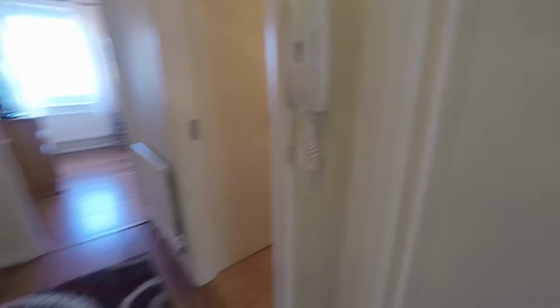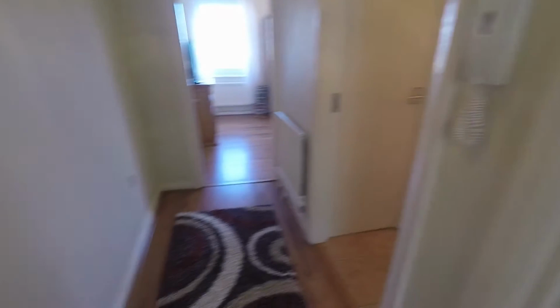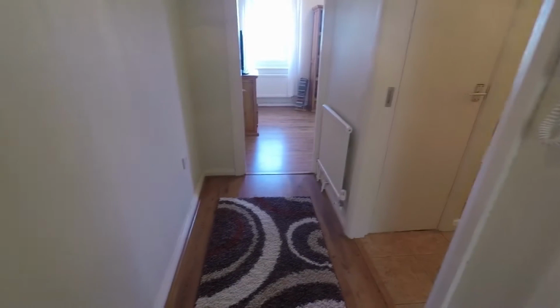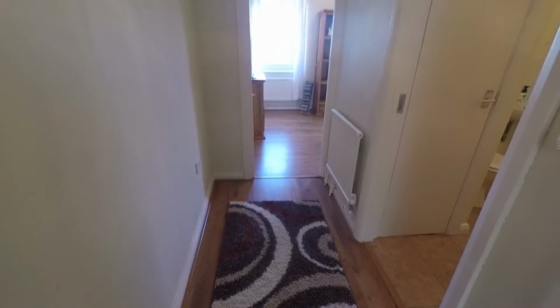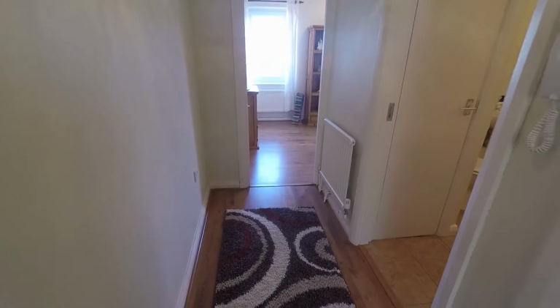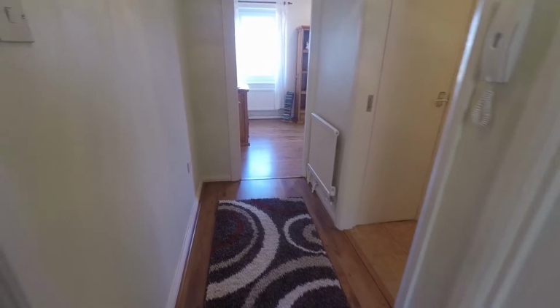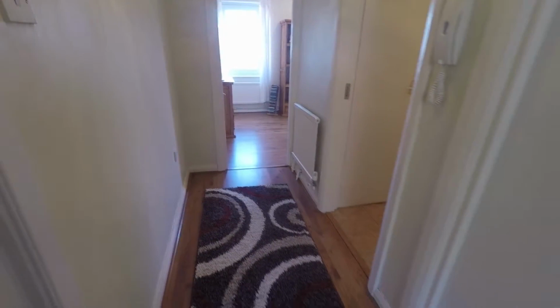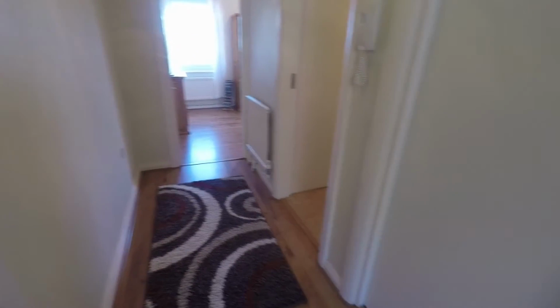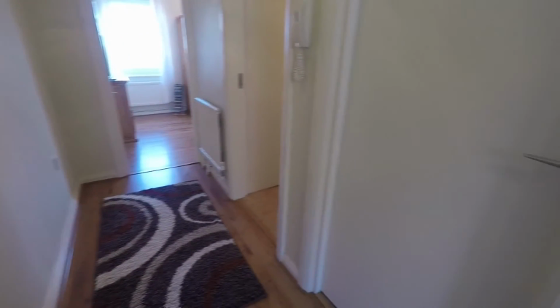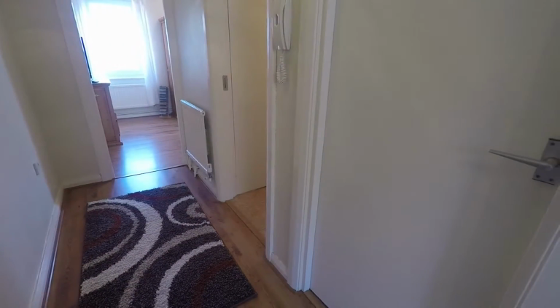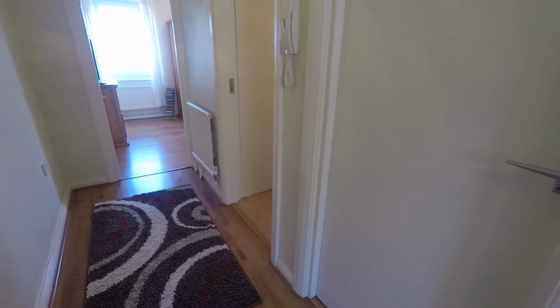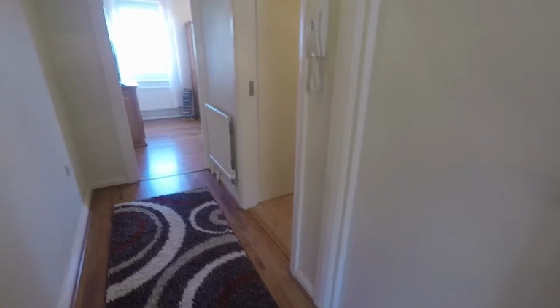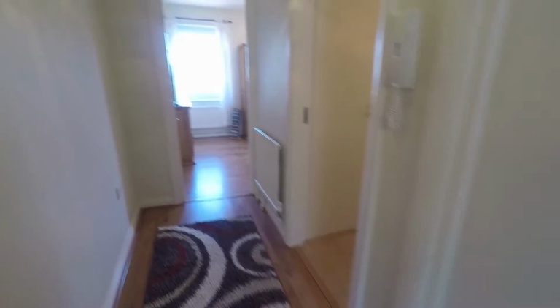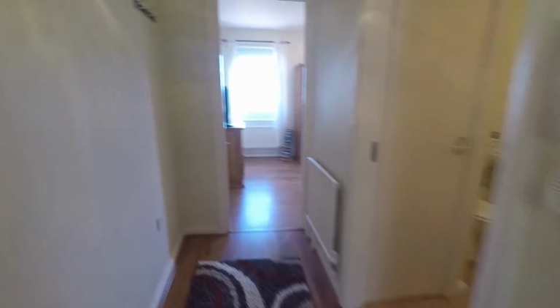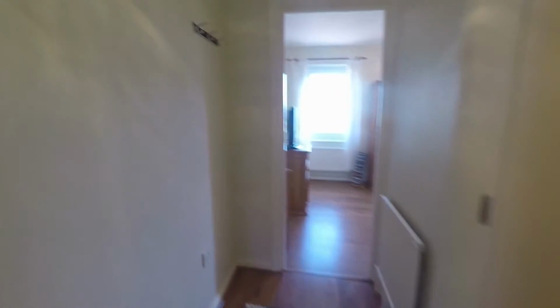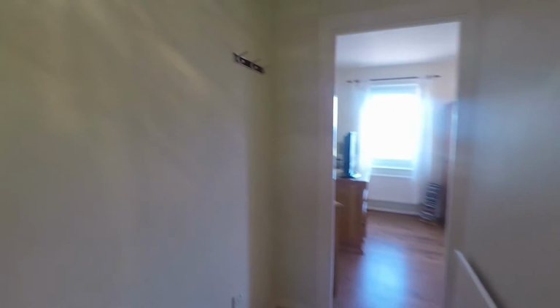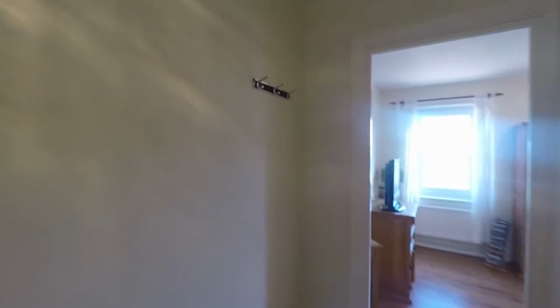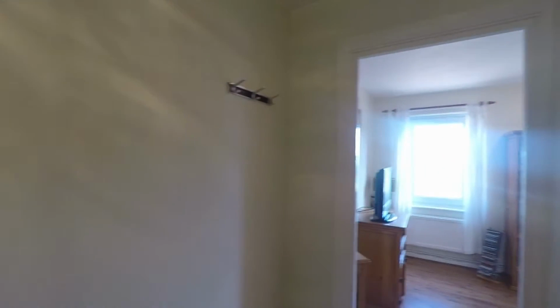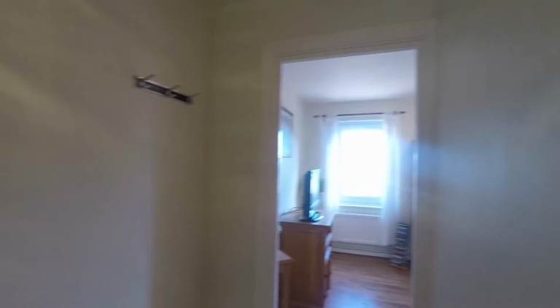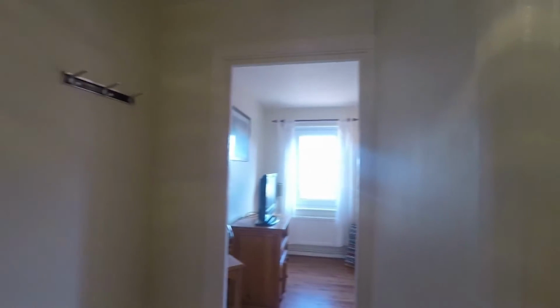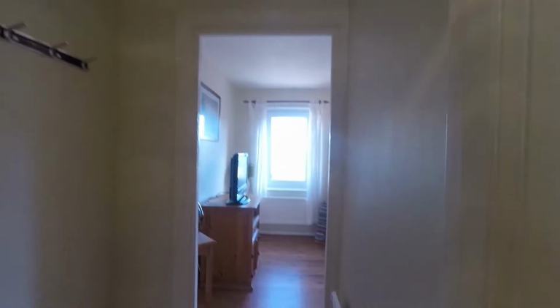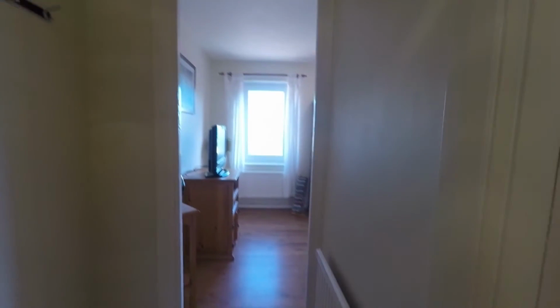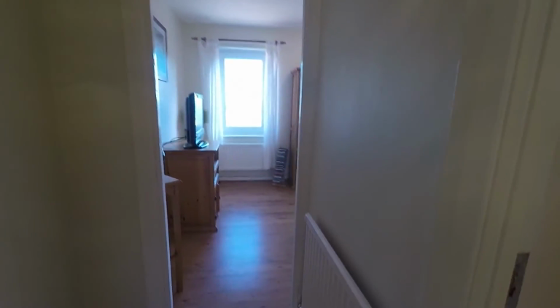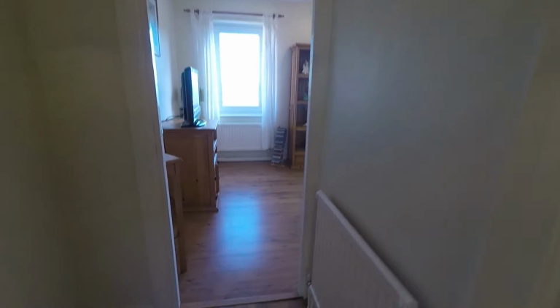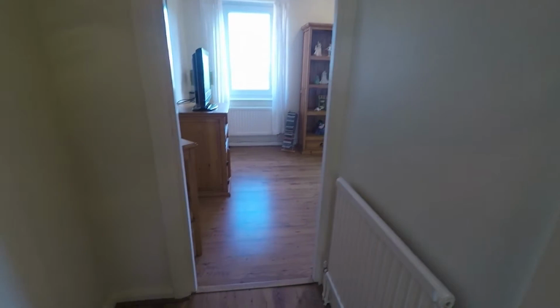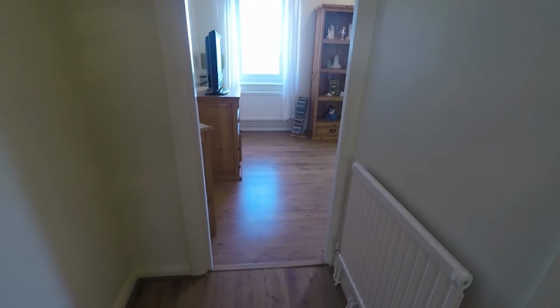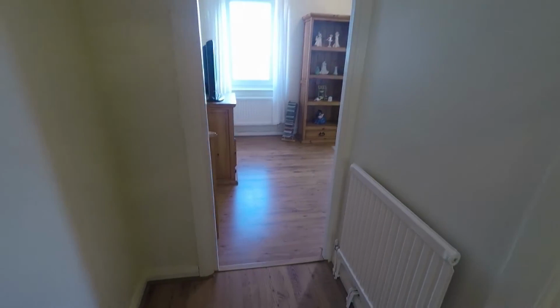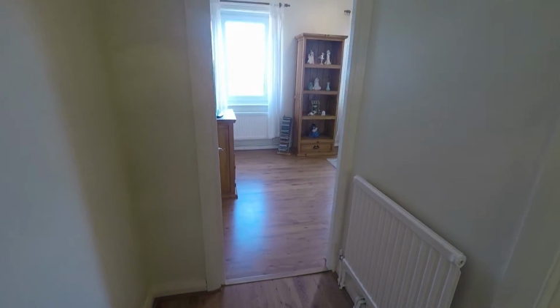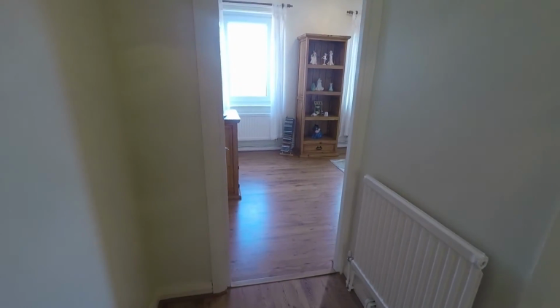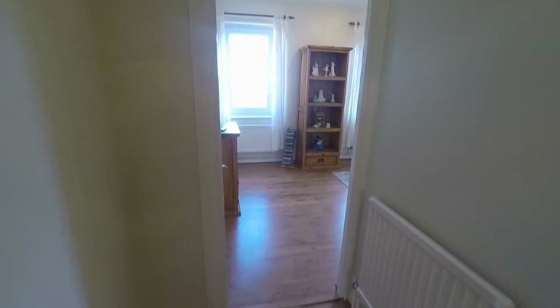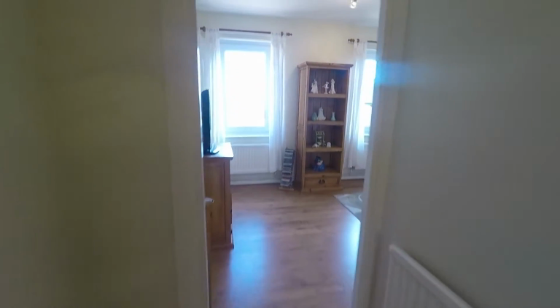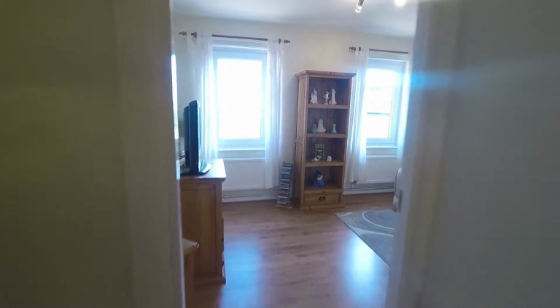As you enter the property you have a nice big hallway, plenty of room to hang any coats or shoes. I'll just take you straight ahead into the living area.